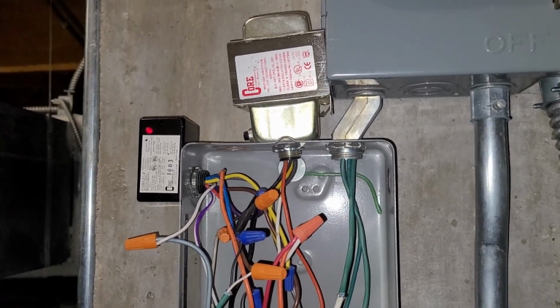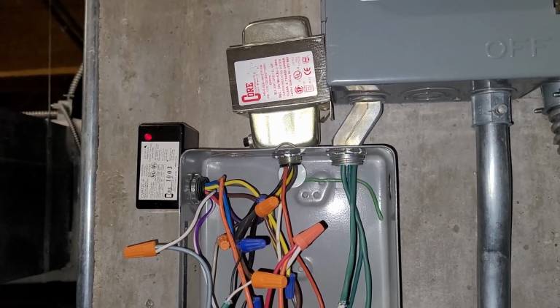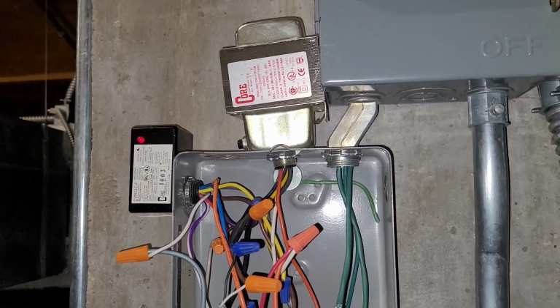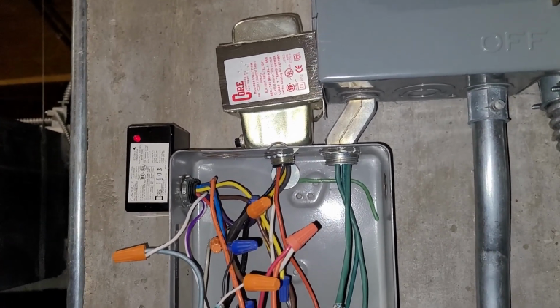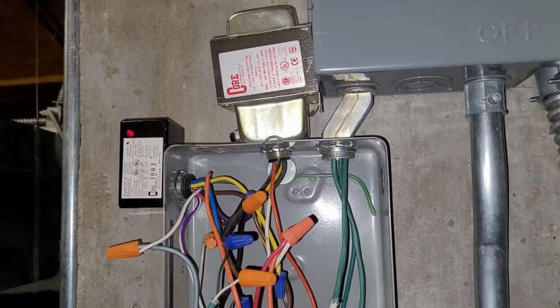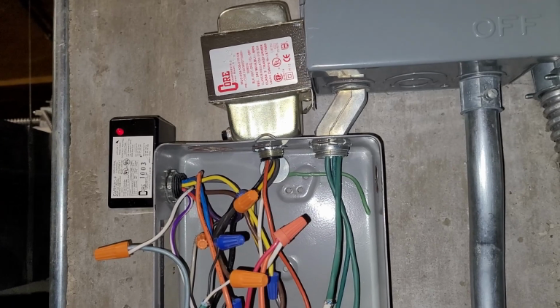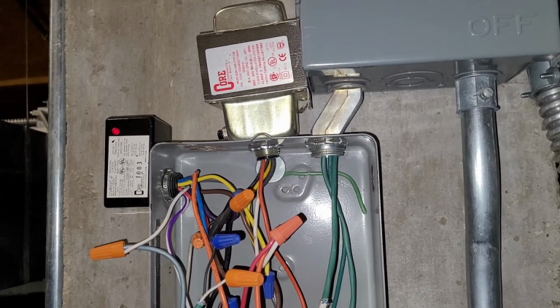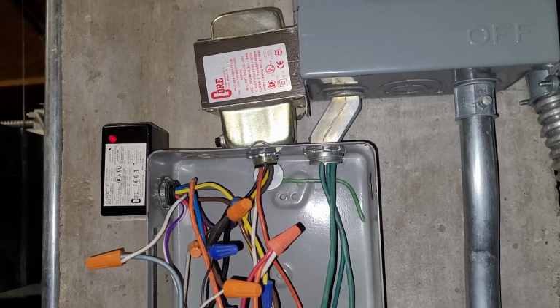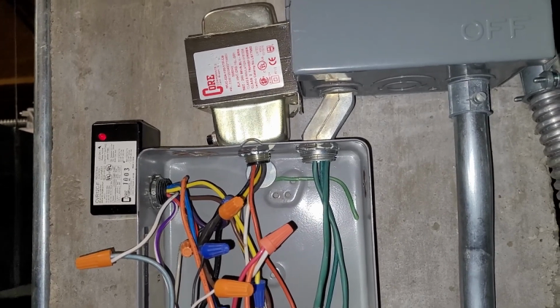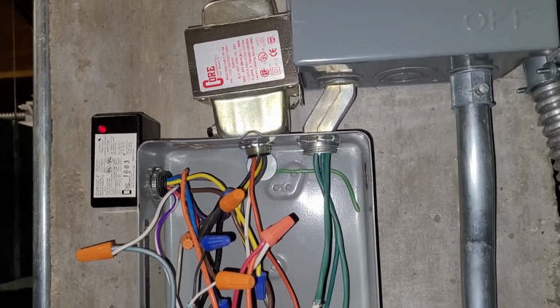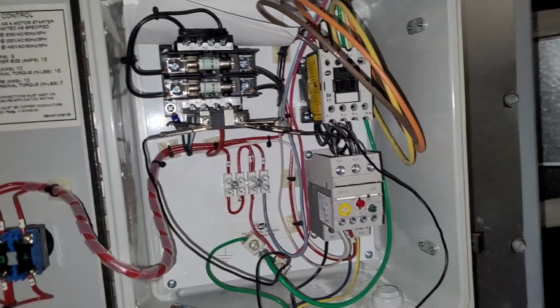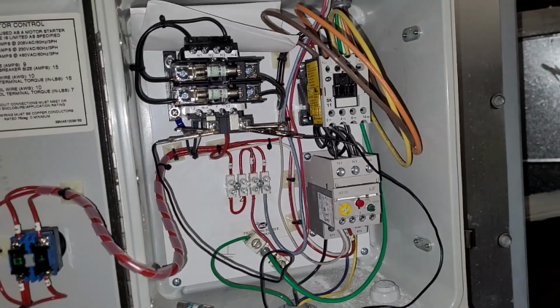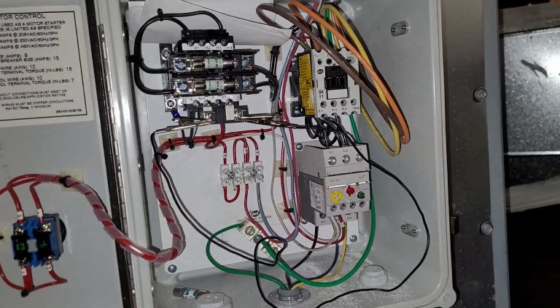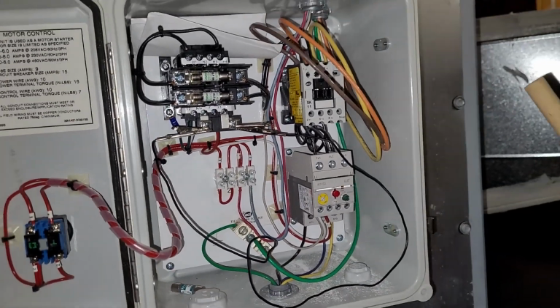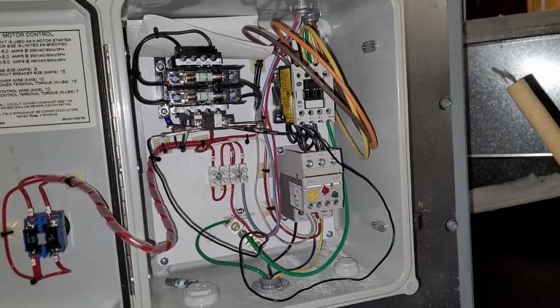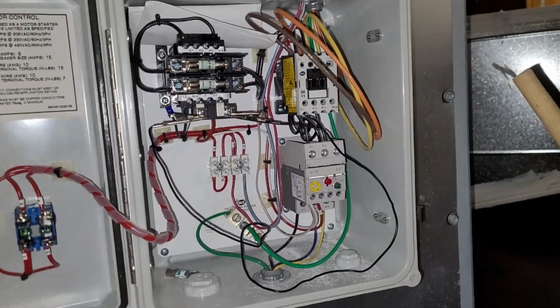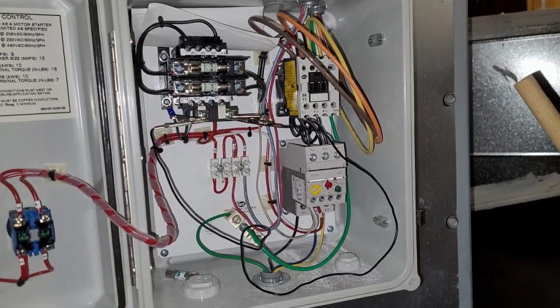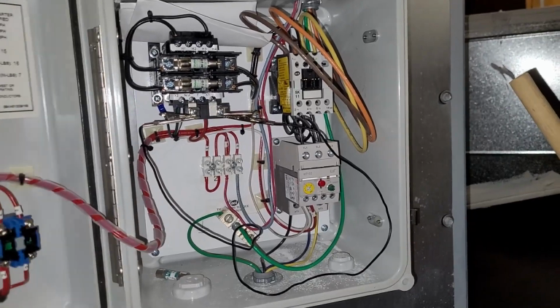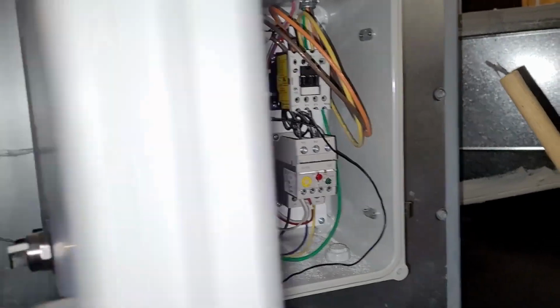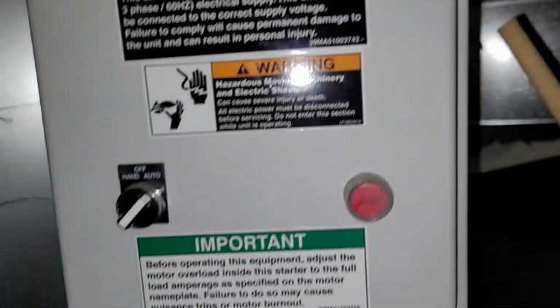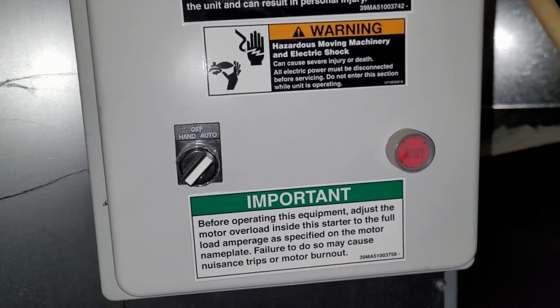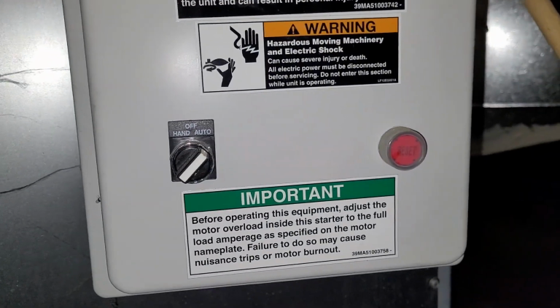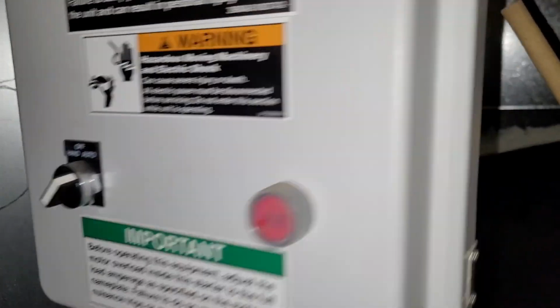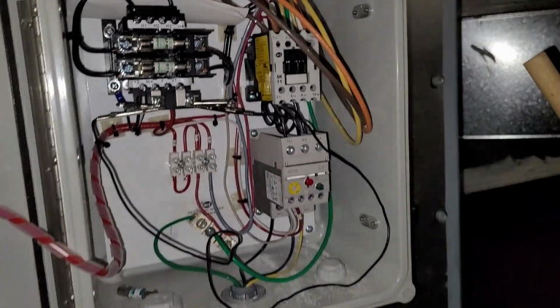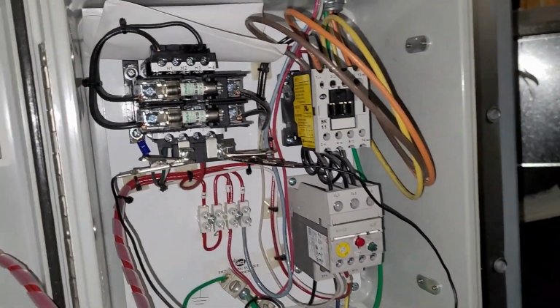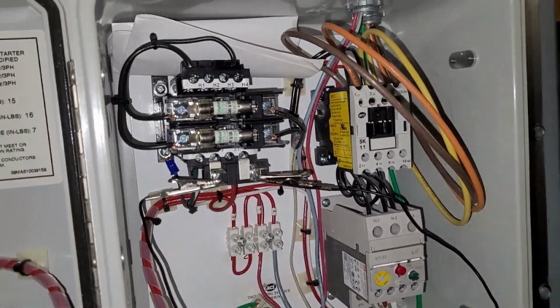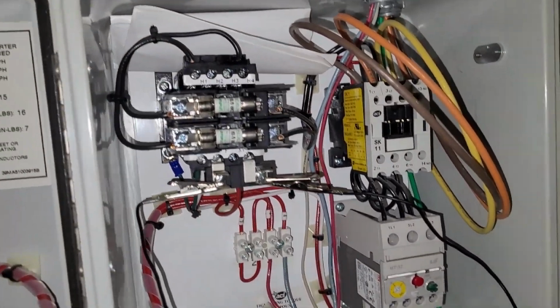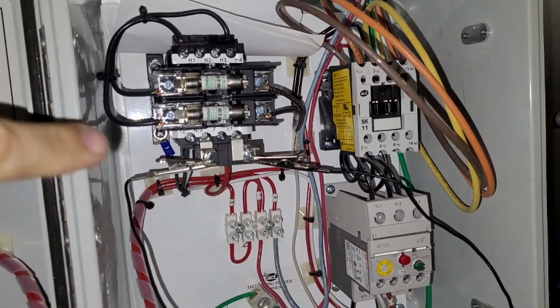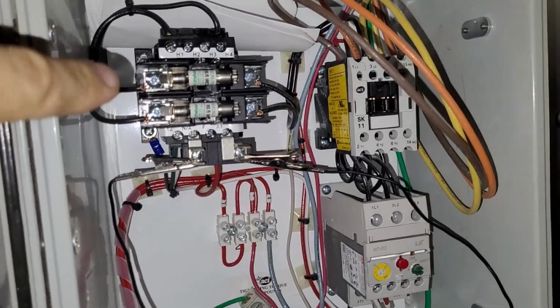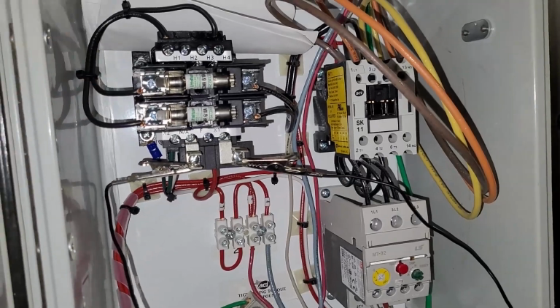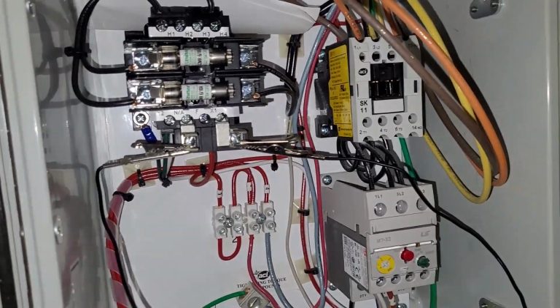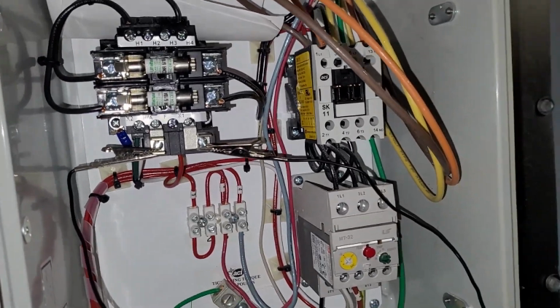So this is the motor starter — it's got a hand-off-auto switch and it has a transformer built in.